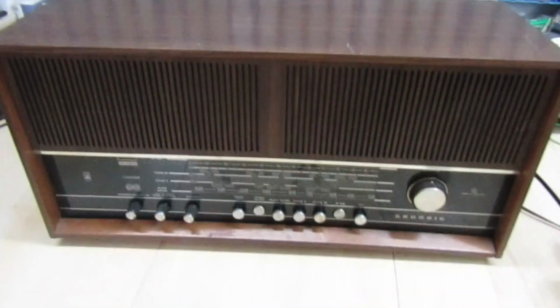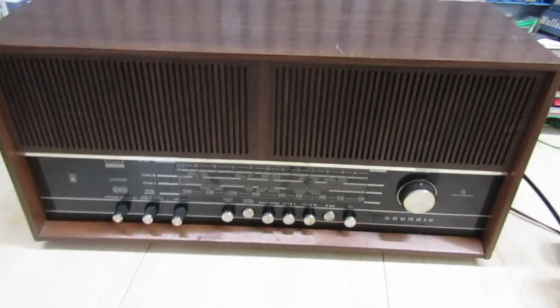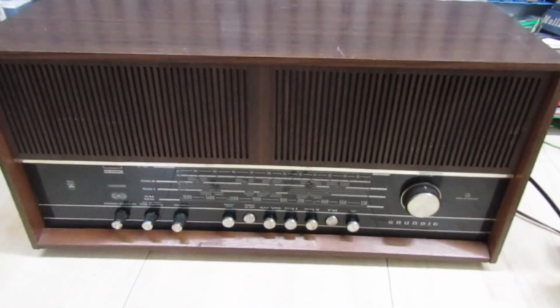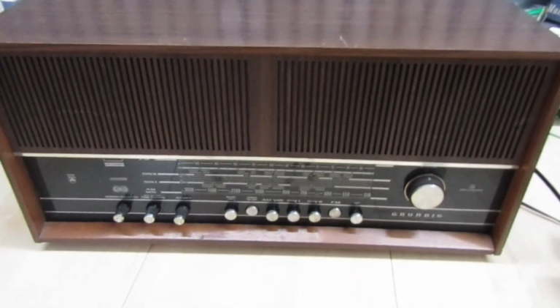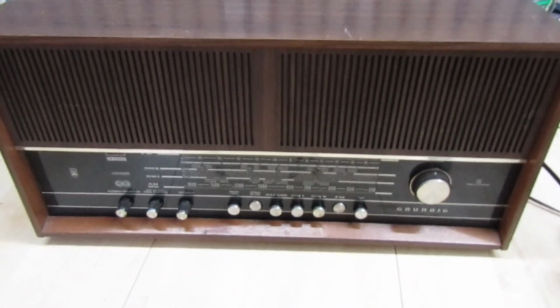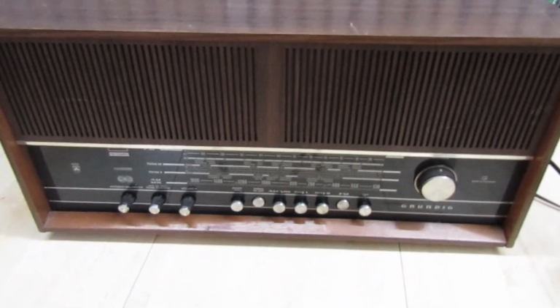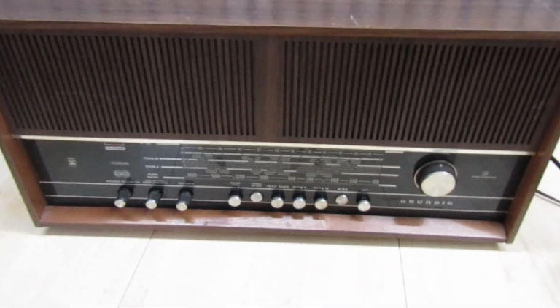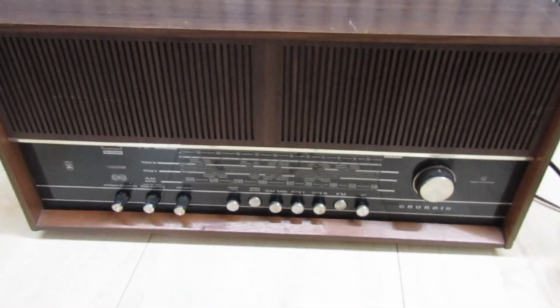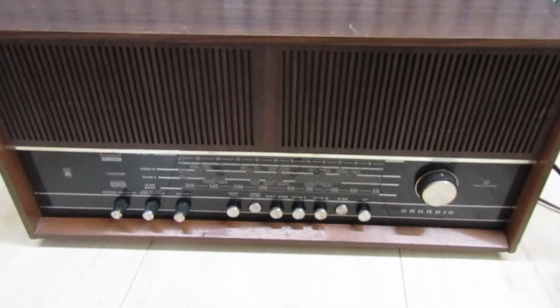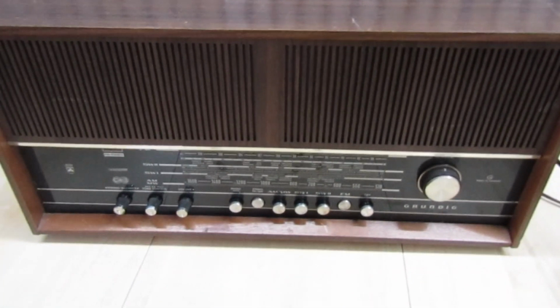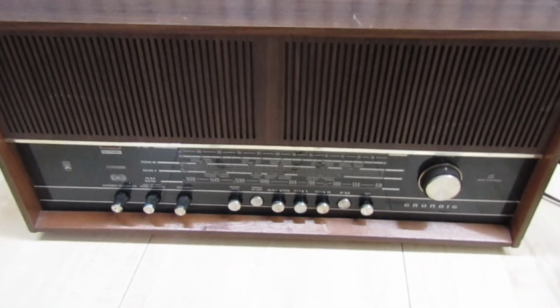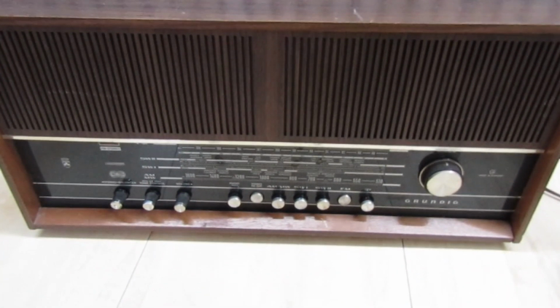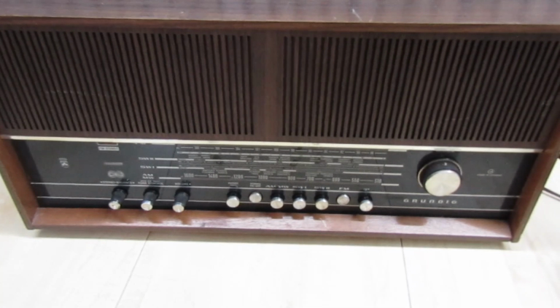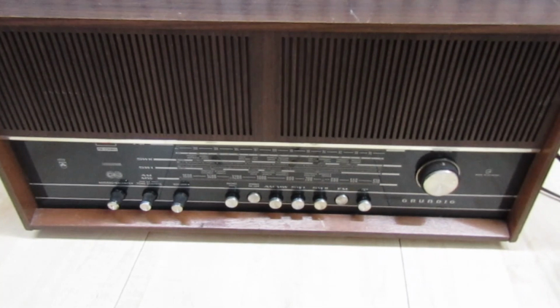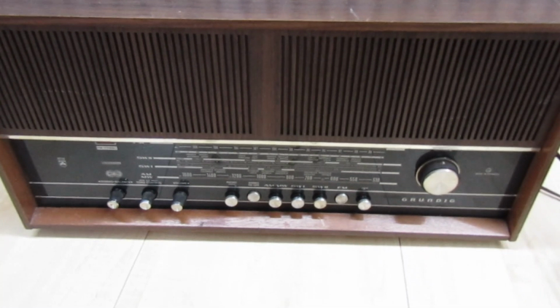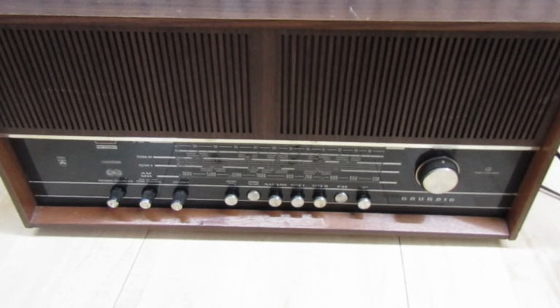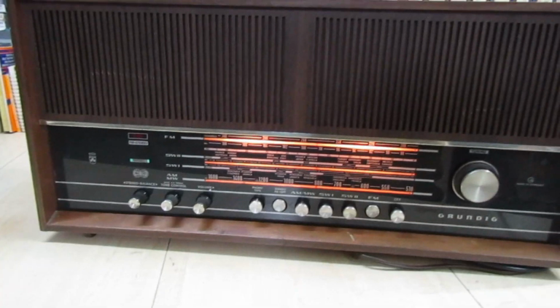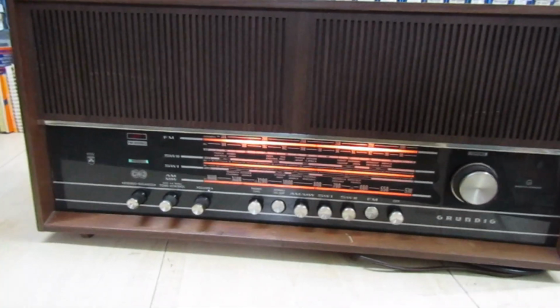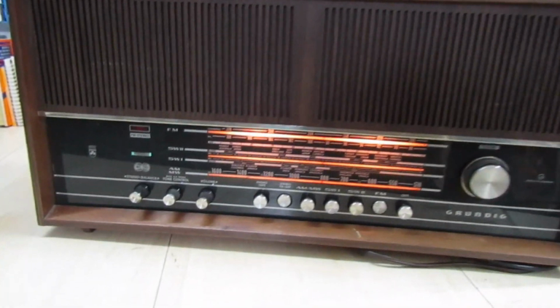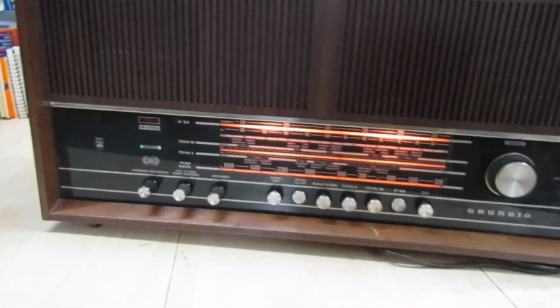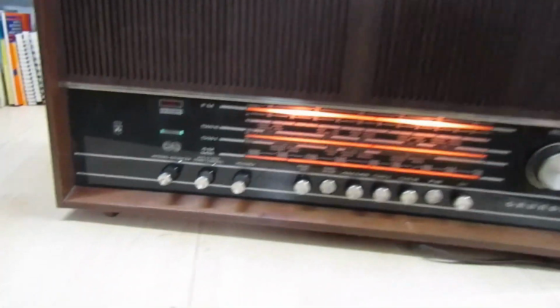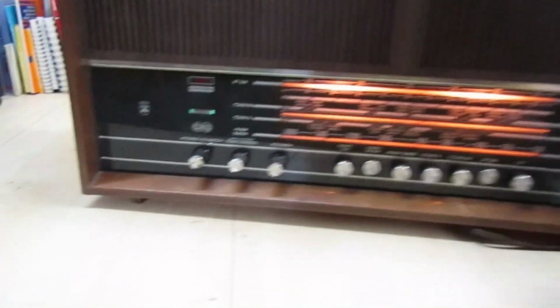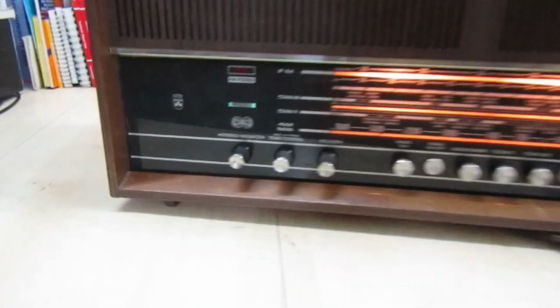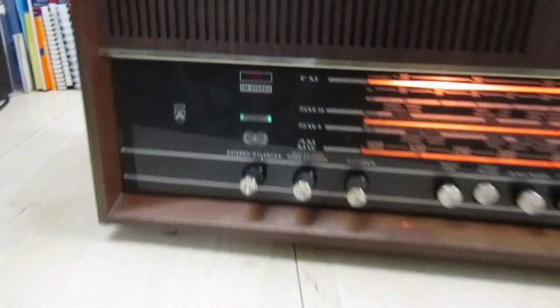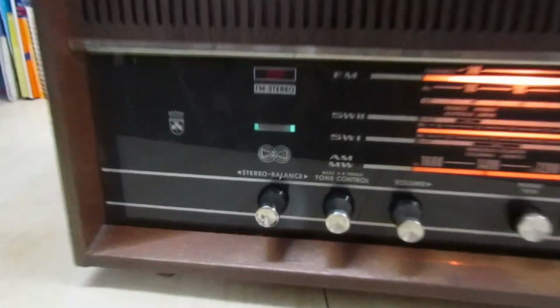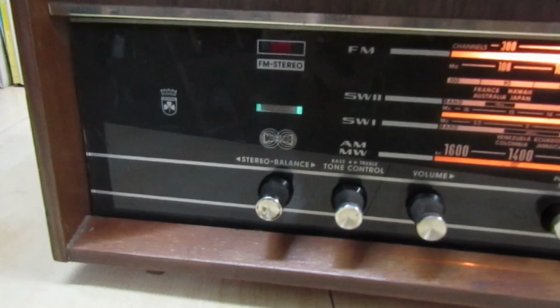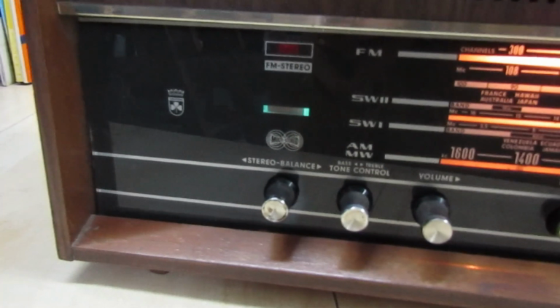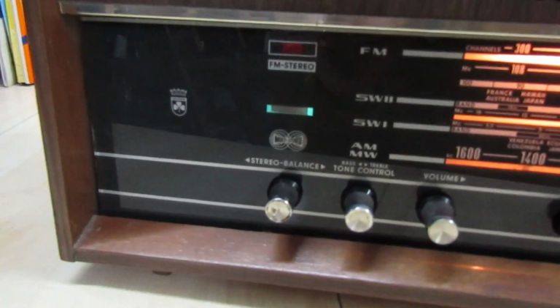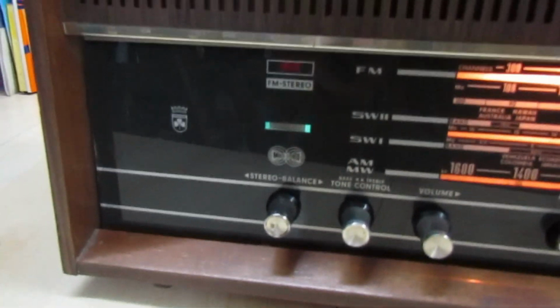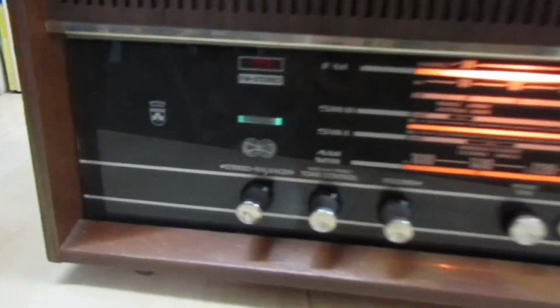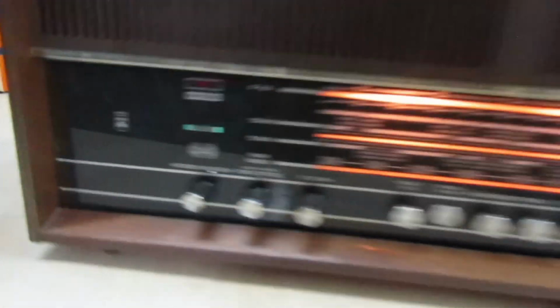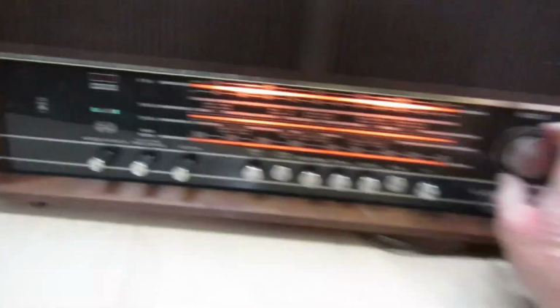We can switch it on and listen to it — that's about all I can tell you. Right, it's up and running. Let's tune it in — that's the magic eye there and the stereo indicator.